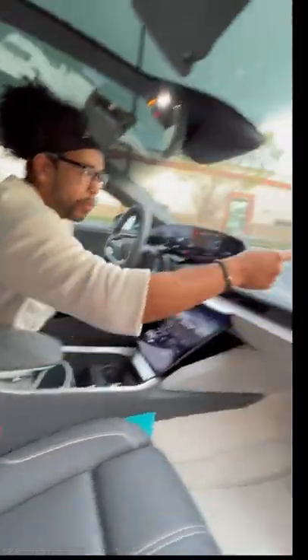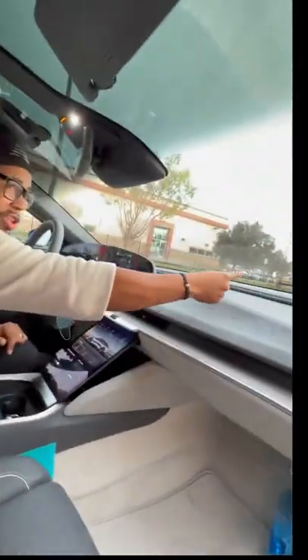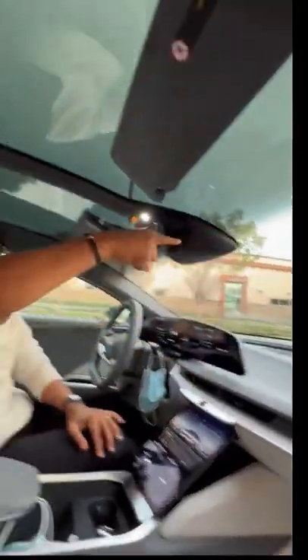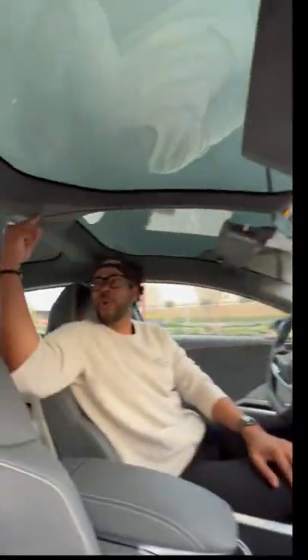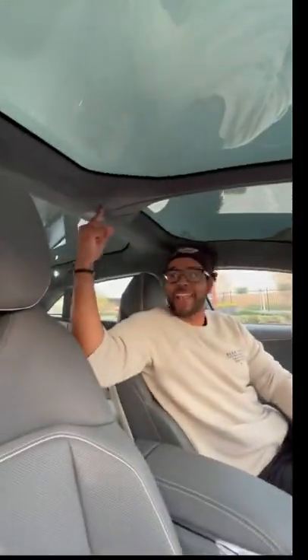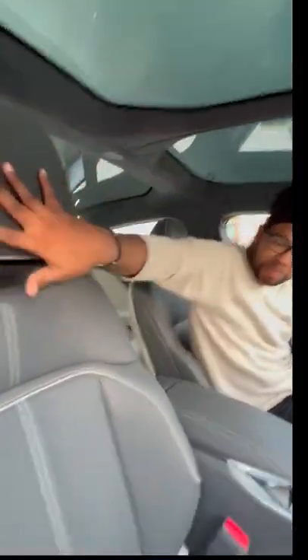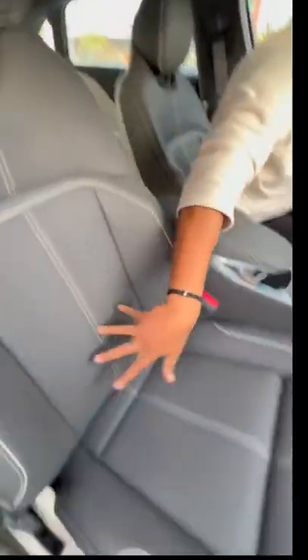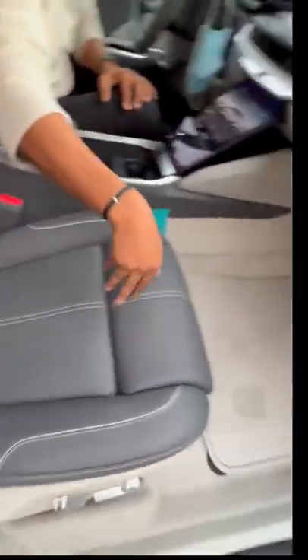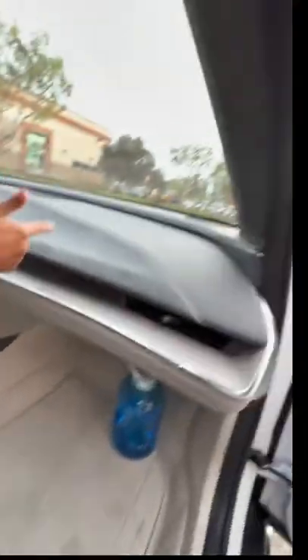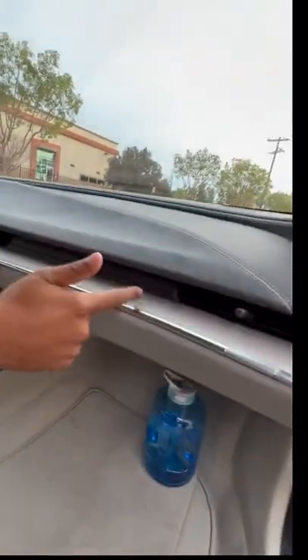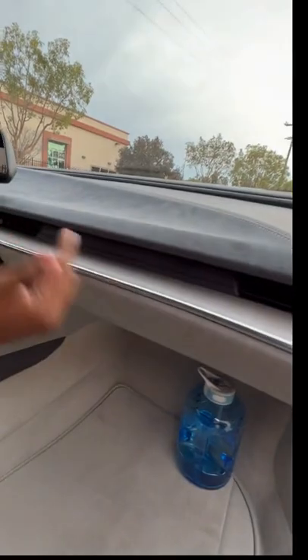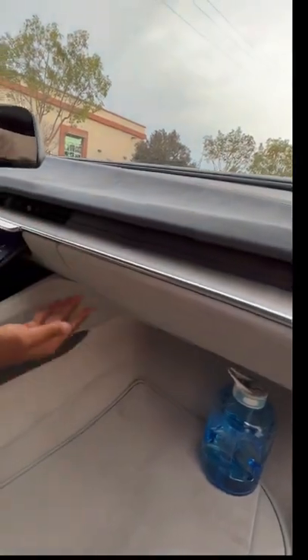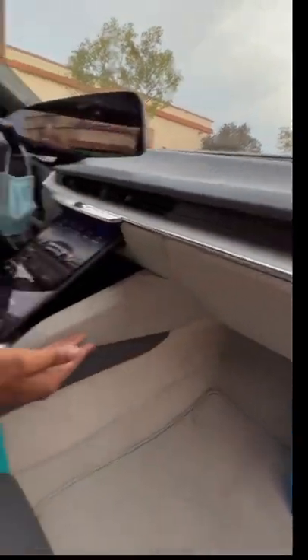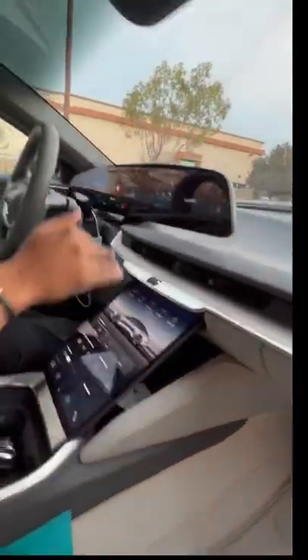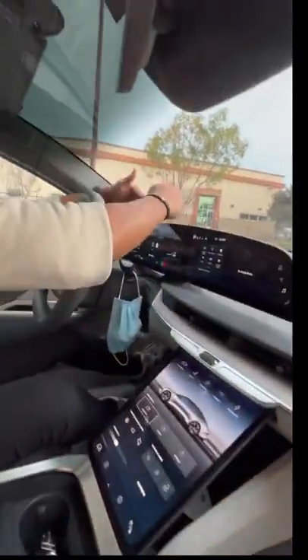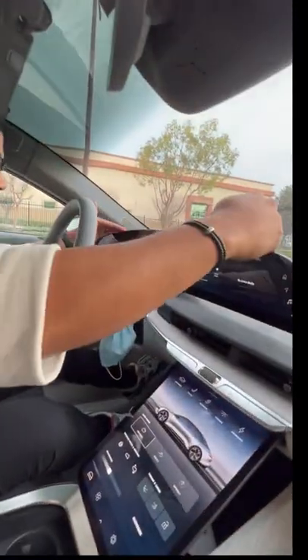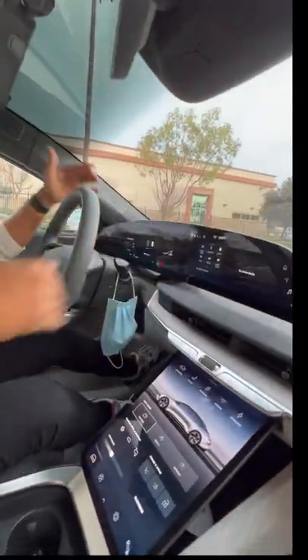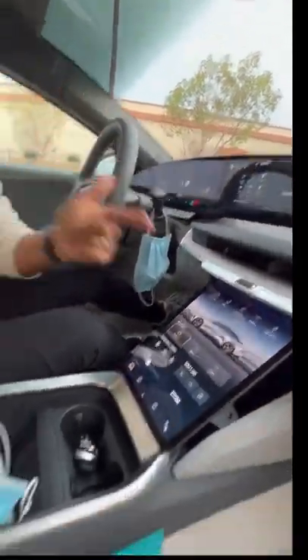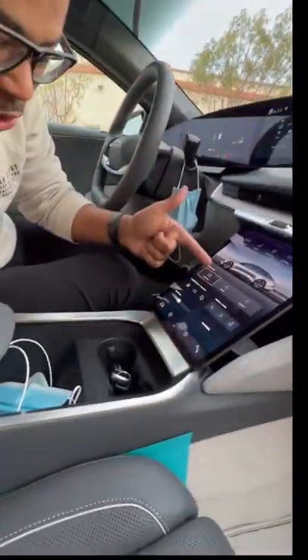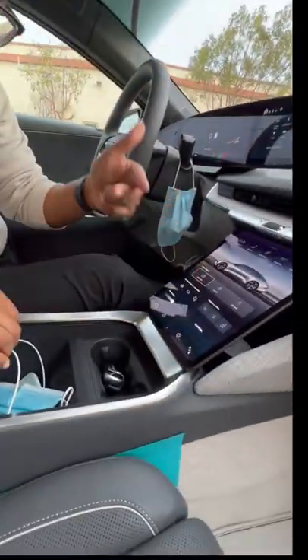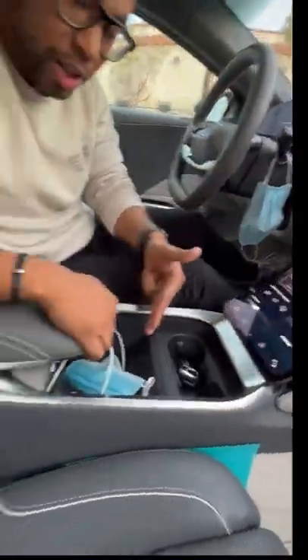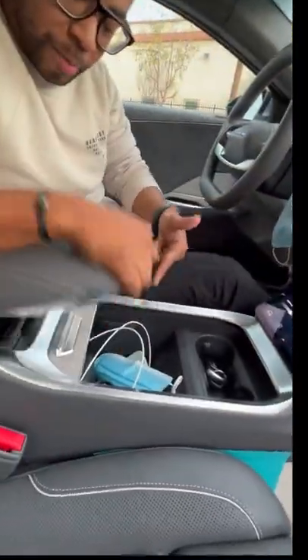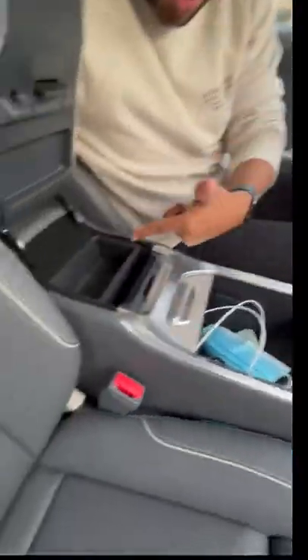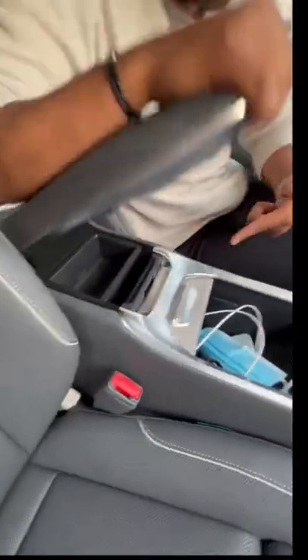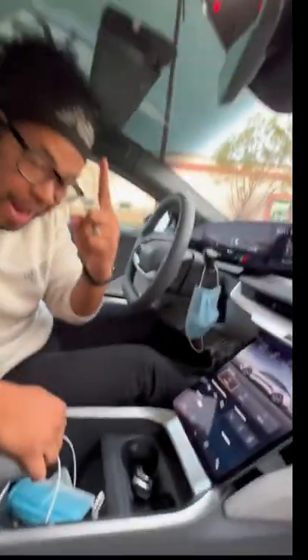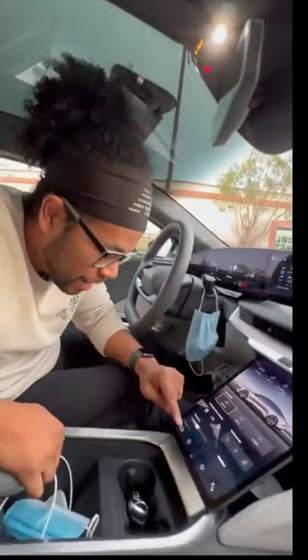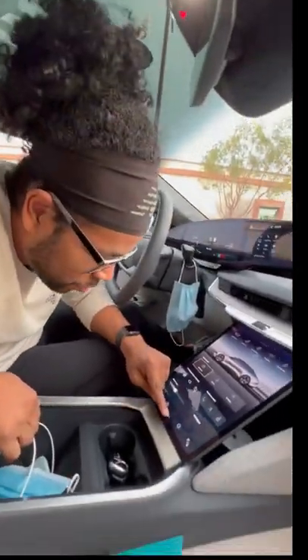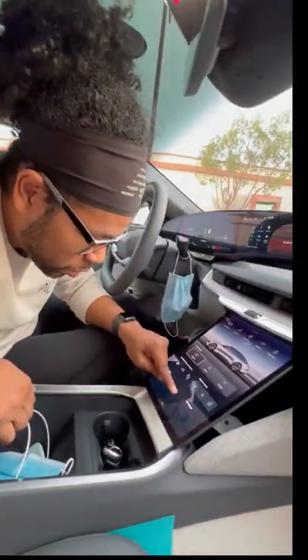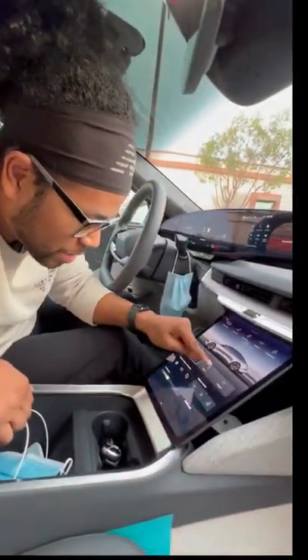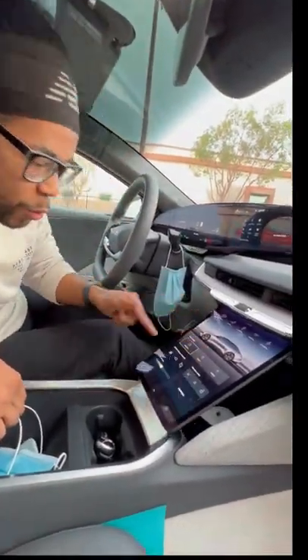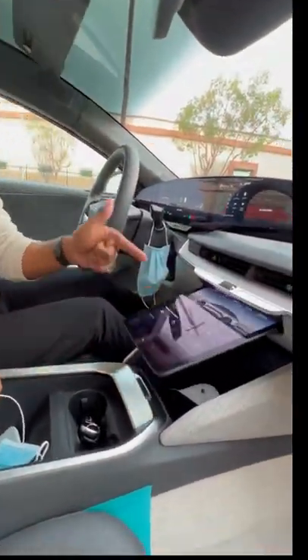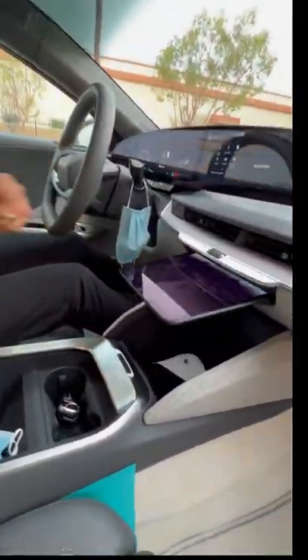On the inside, you have a windshield that goes all the way back, black leather seats, Alcantara, wood, and vinyl. You're going to have three screens right here, a fourth screen there, wireless charging pads, storage space, and secret storage space right under this.